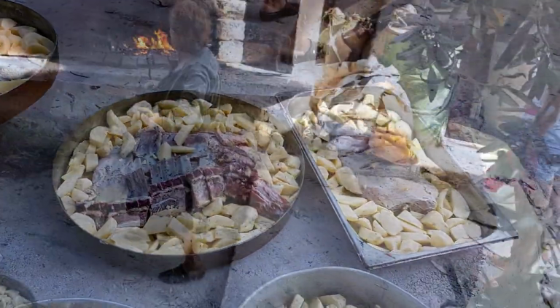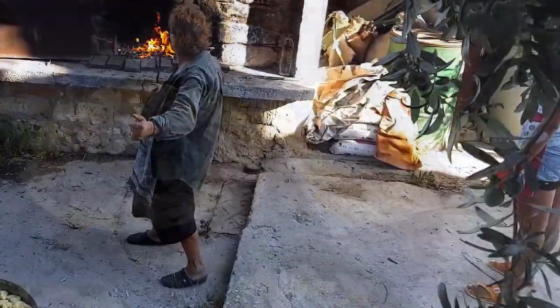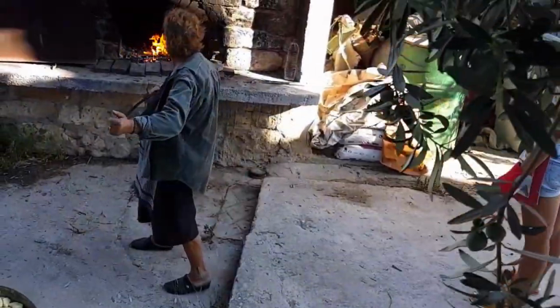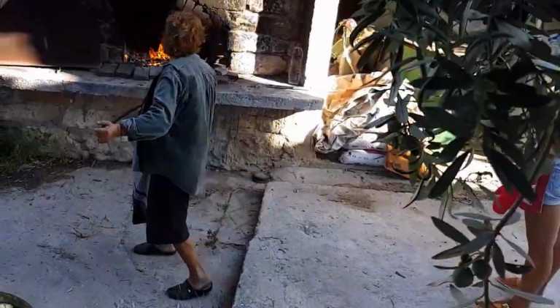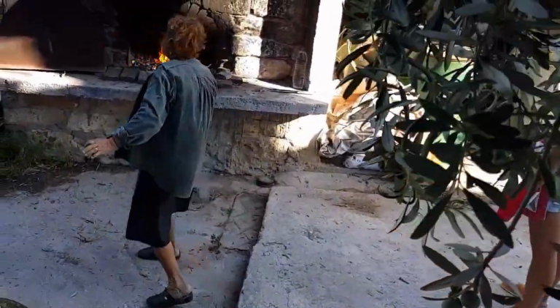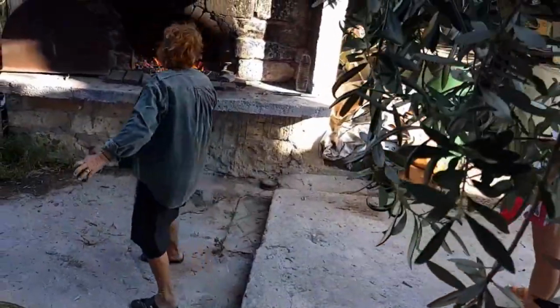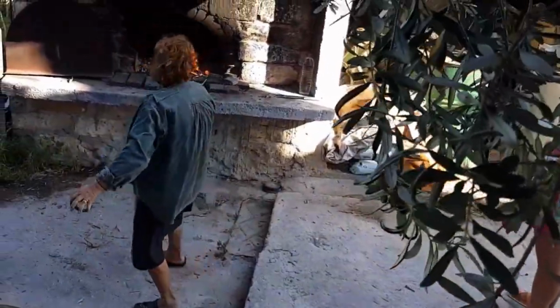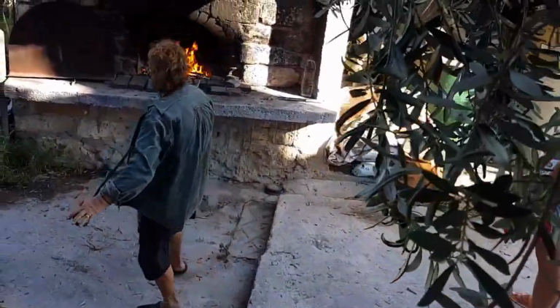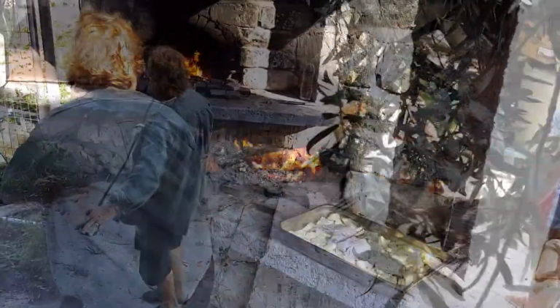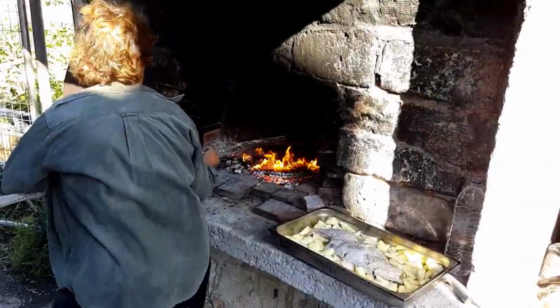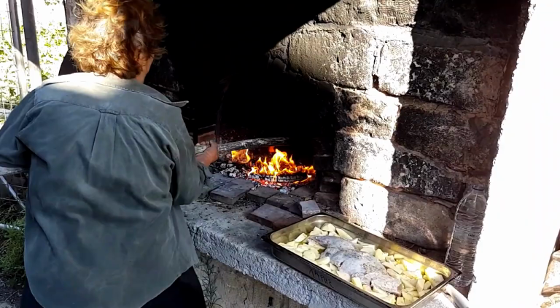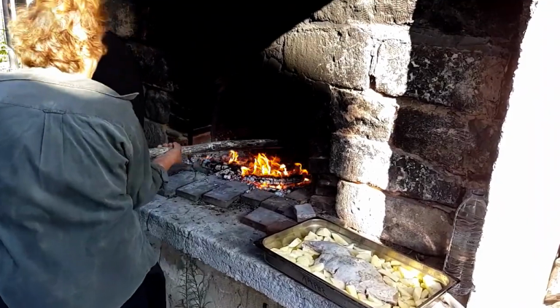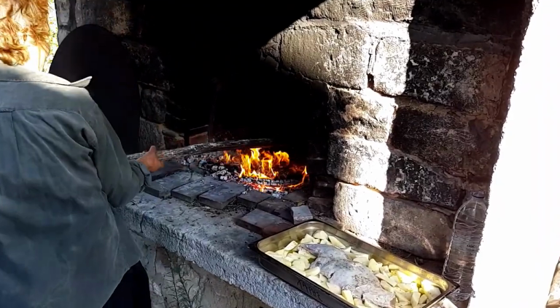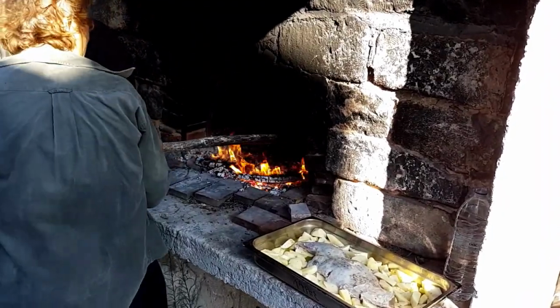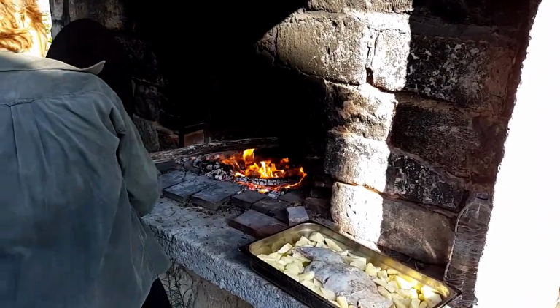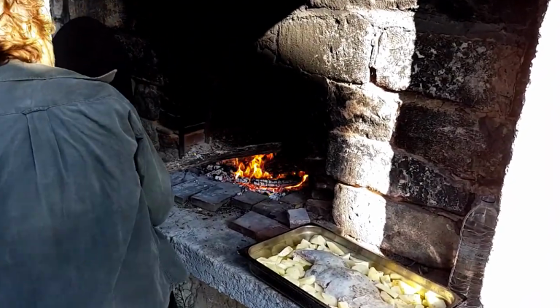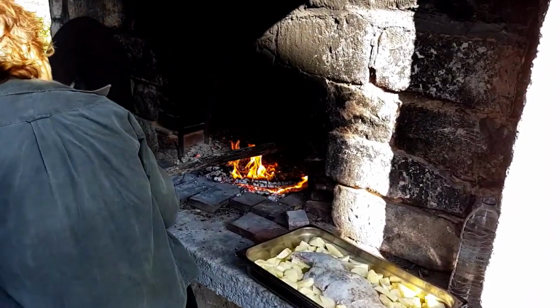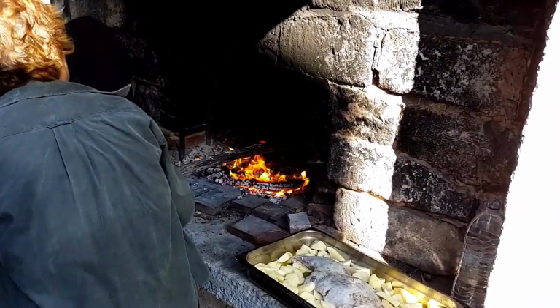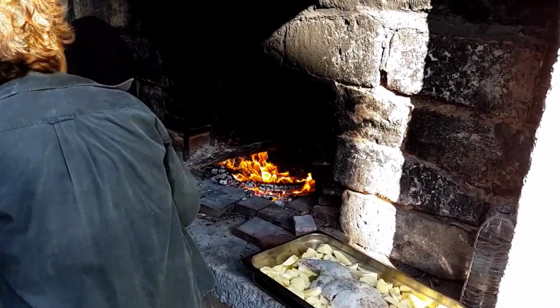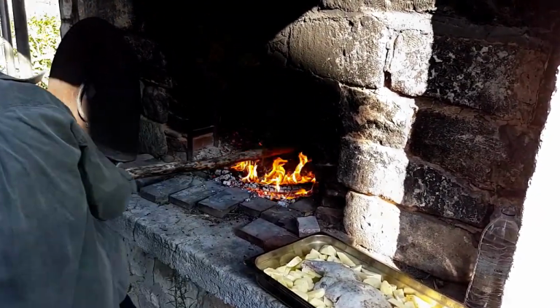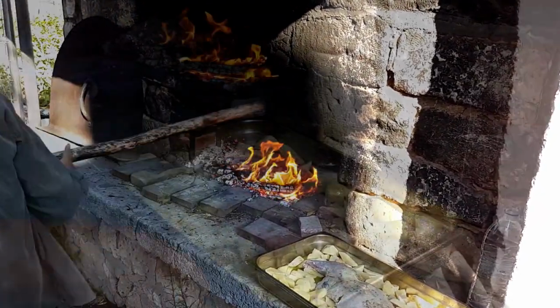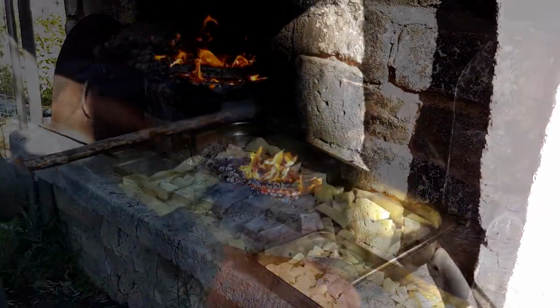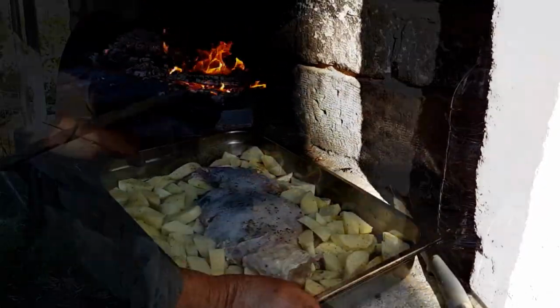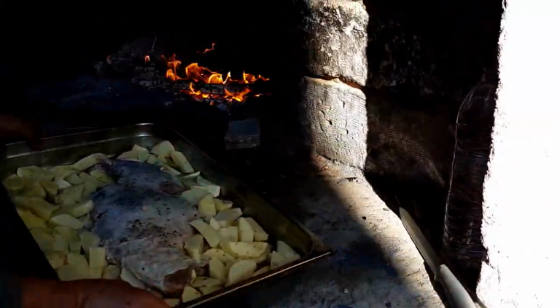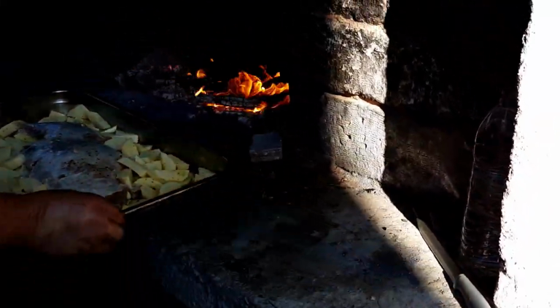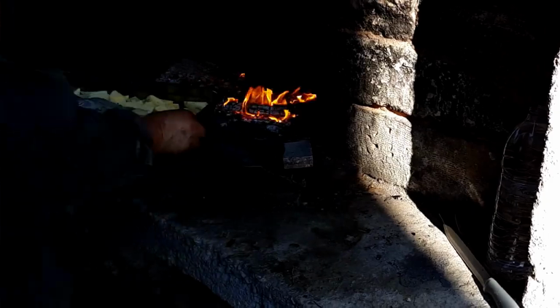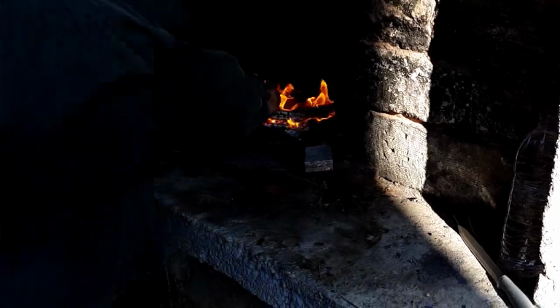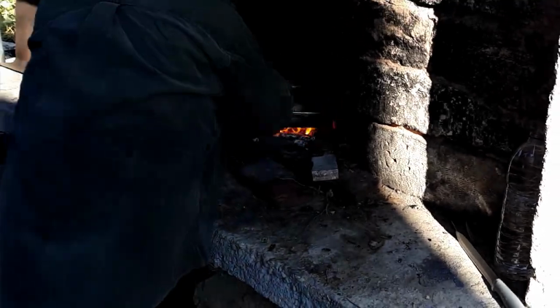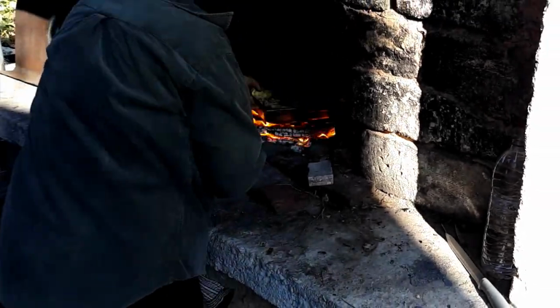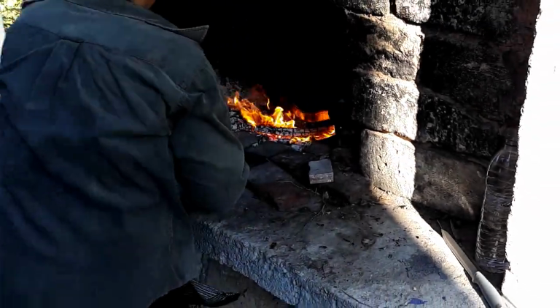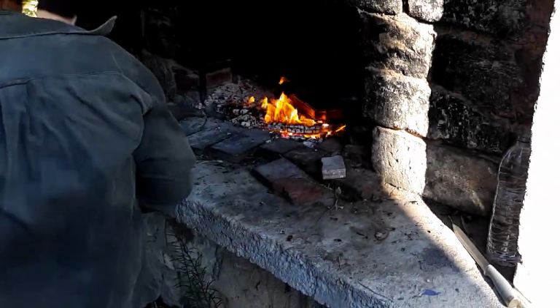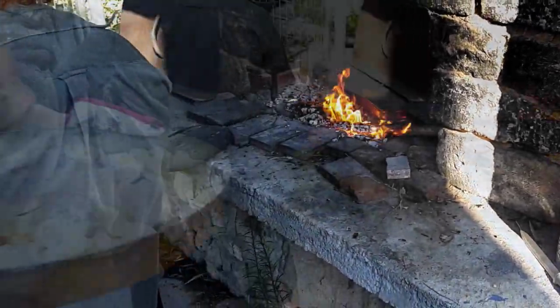Once she has the oven just right, she begins loading the pans, one by one, to let them roast slowly, the old-fashioned way.